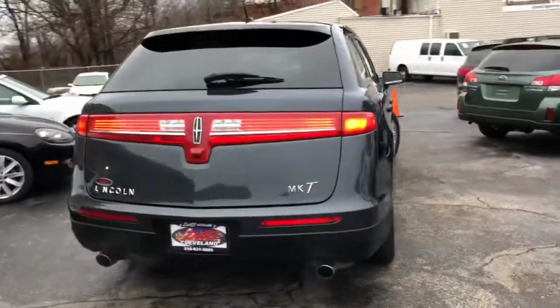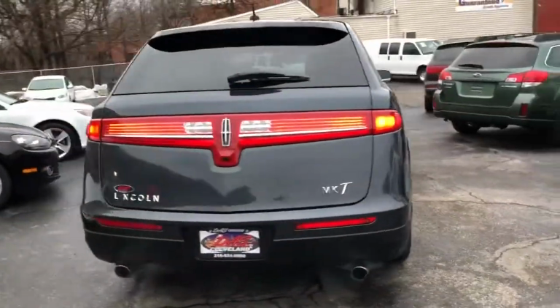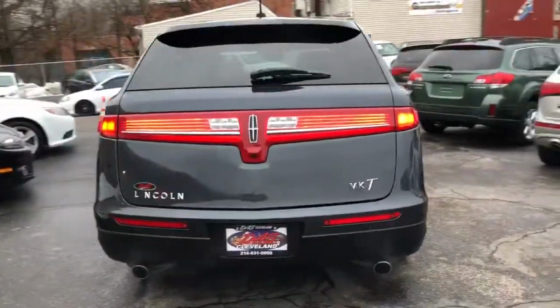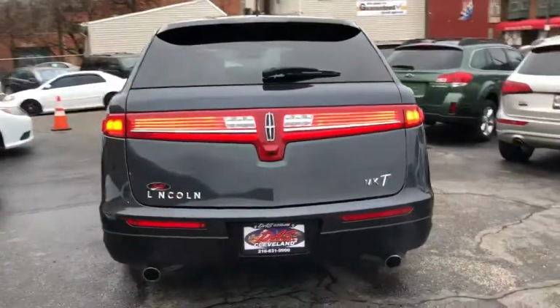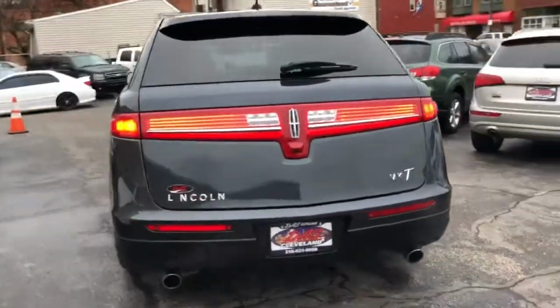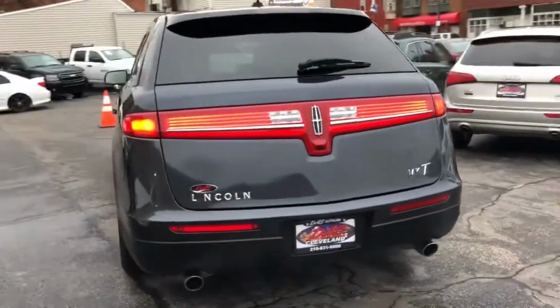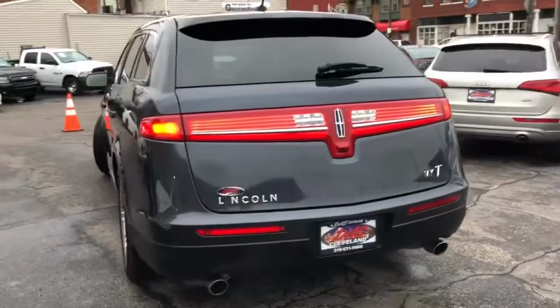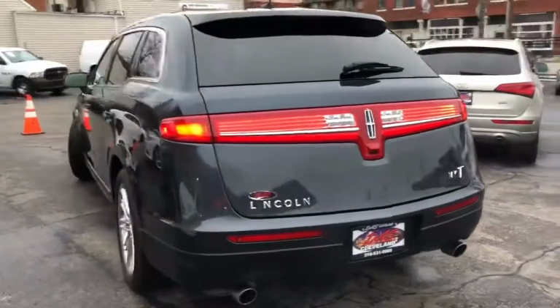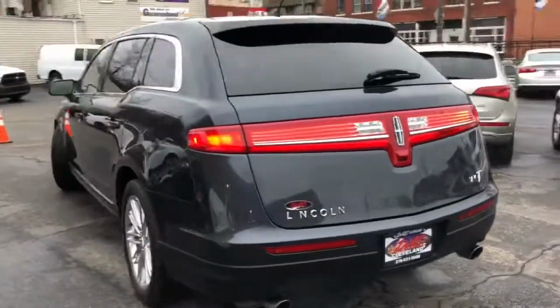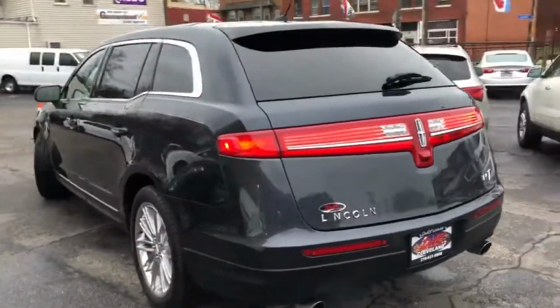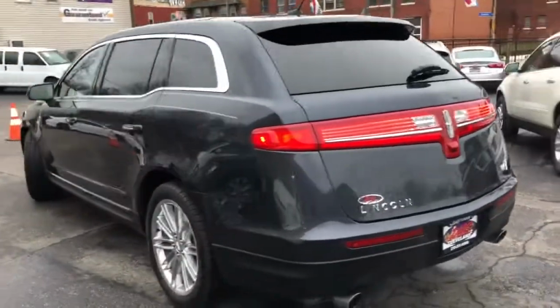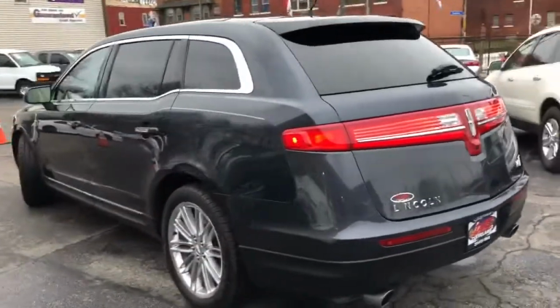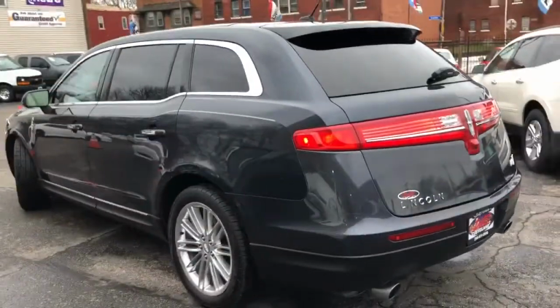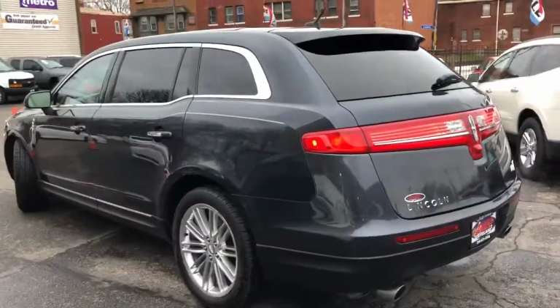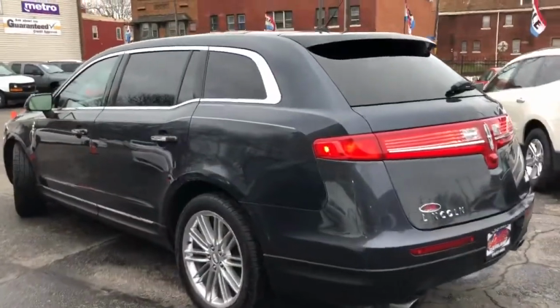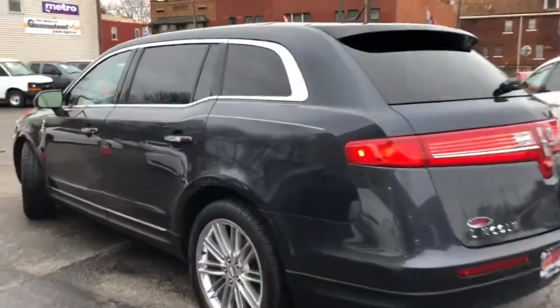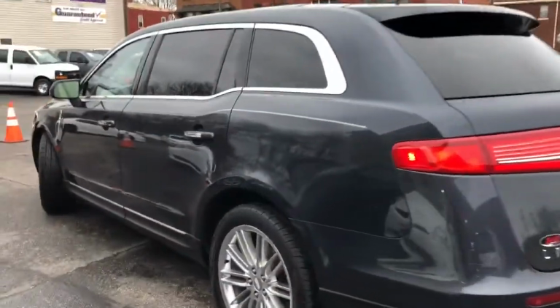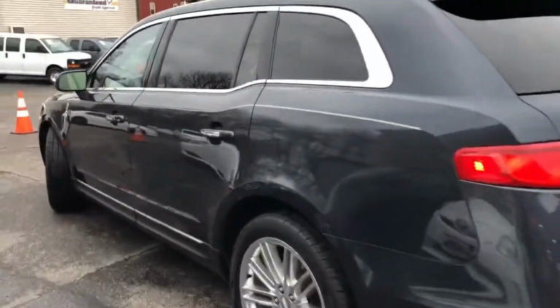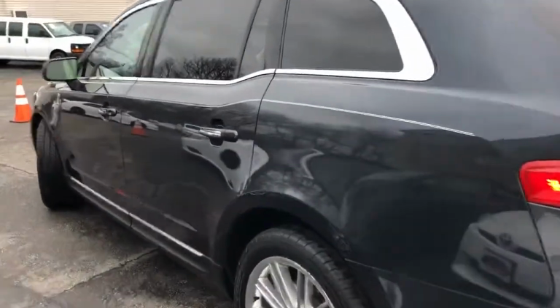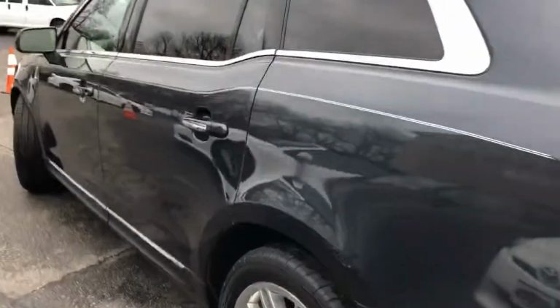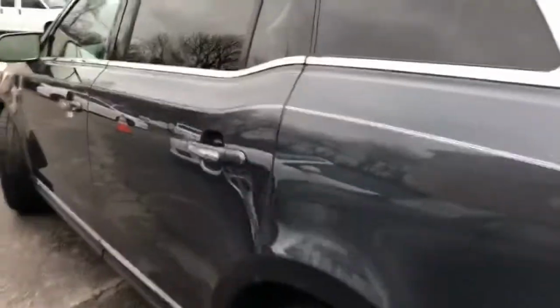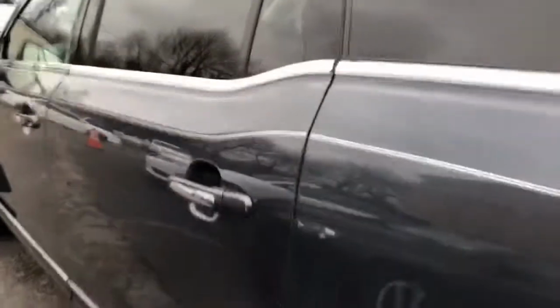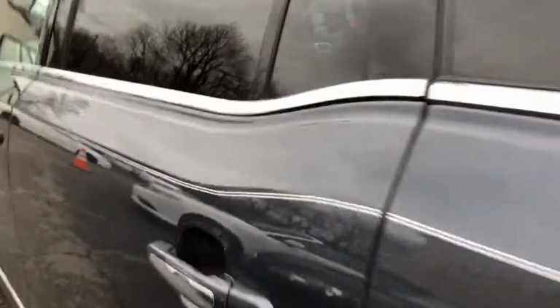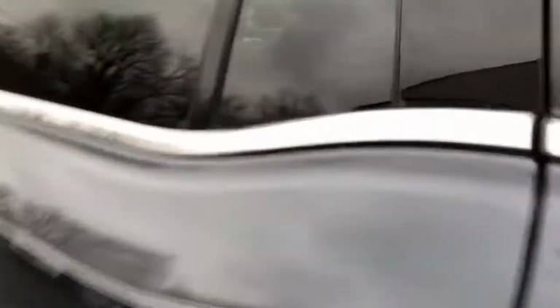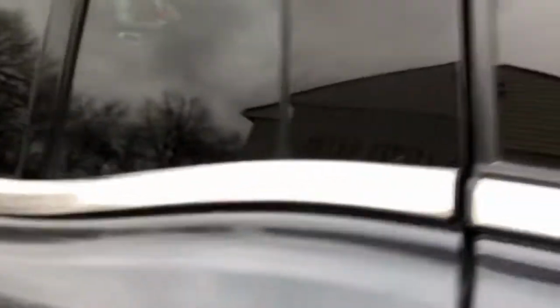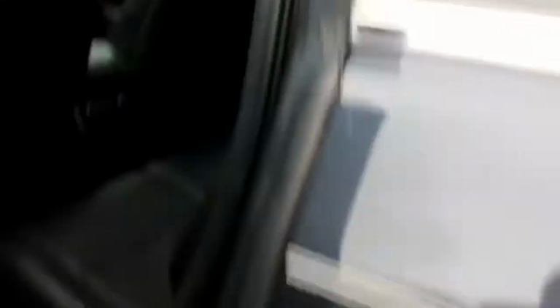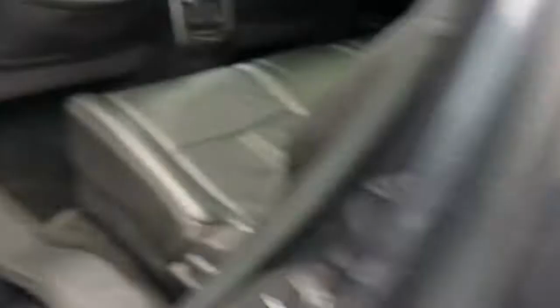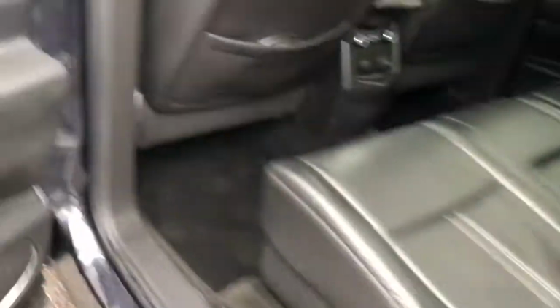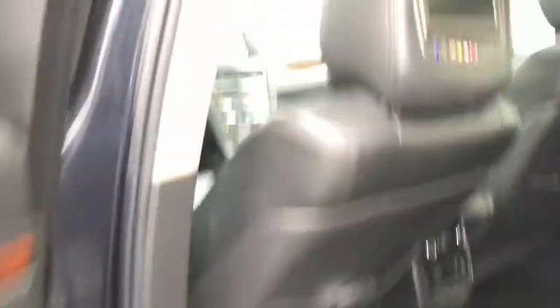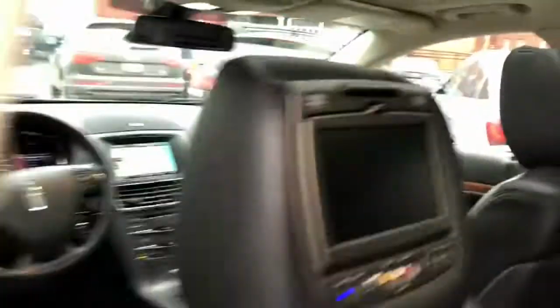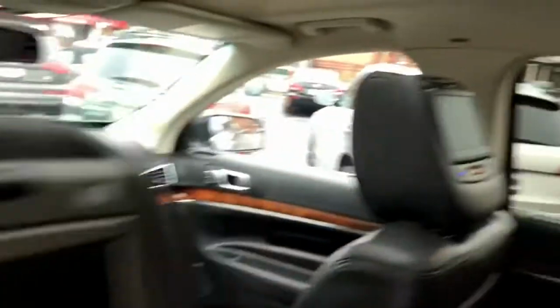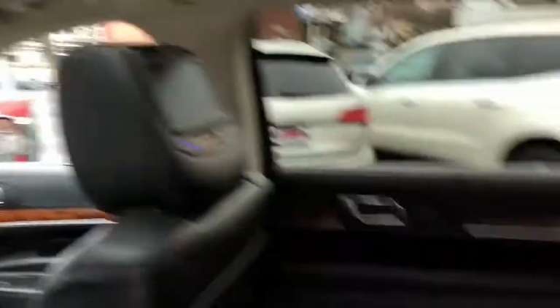Dual panel roof. Factory DVD headrests. Power folding third row. Power rear gate. Heated and cooled front seats, heated steering wheel, and second row heated seats.